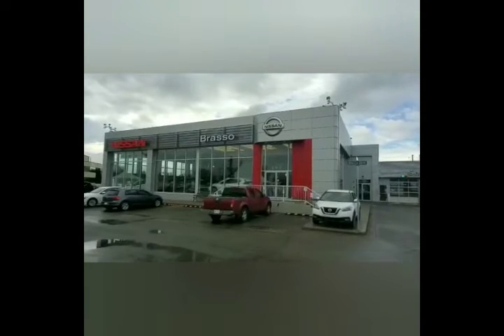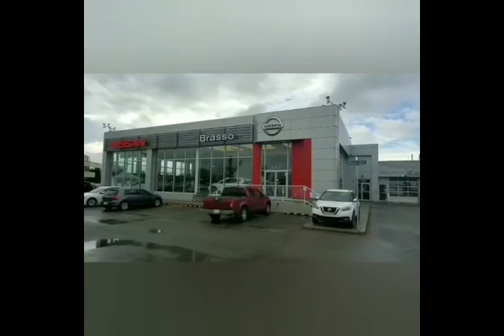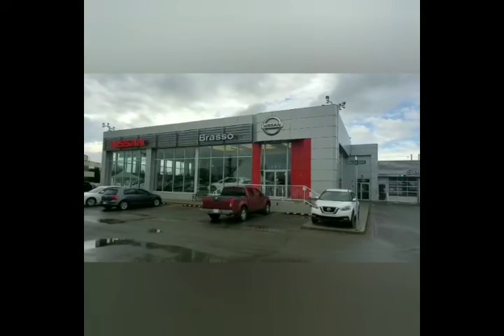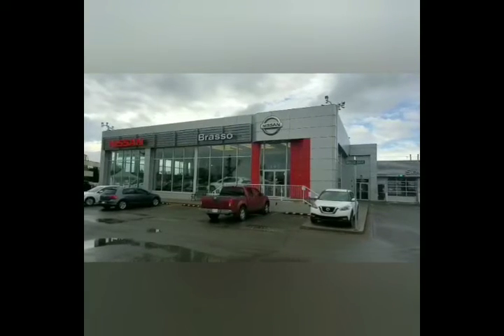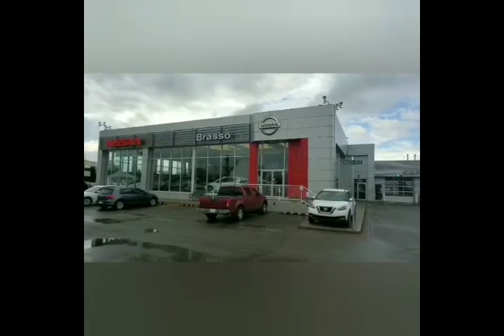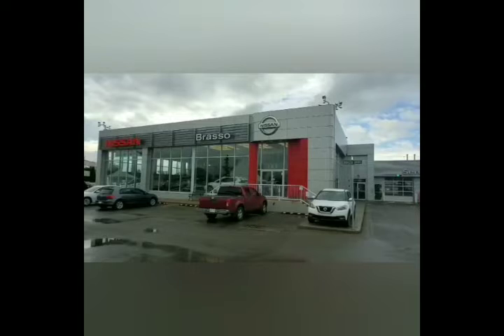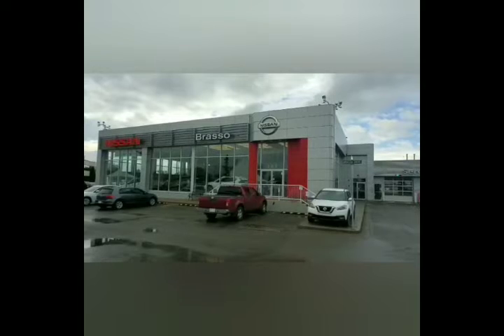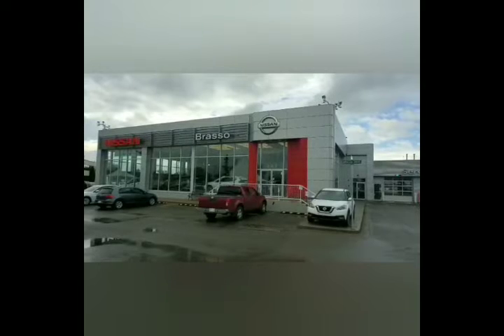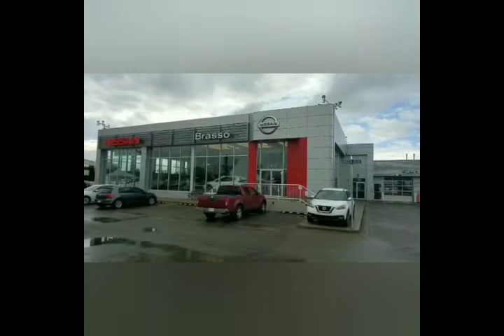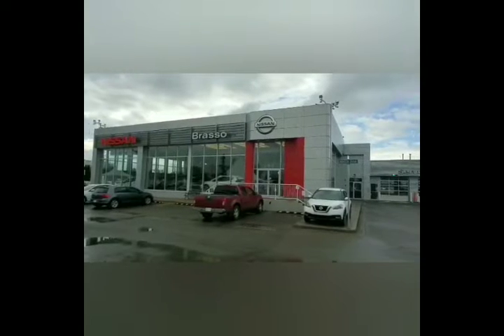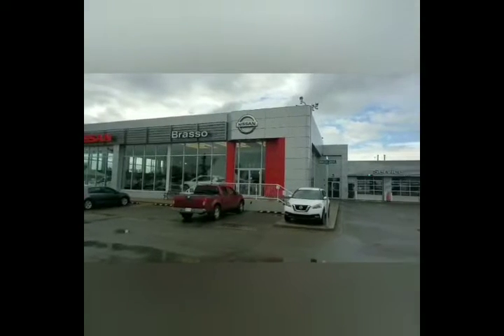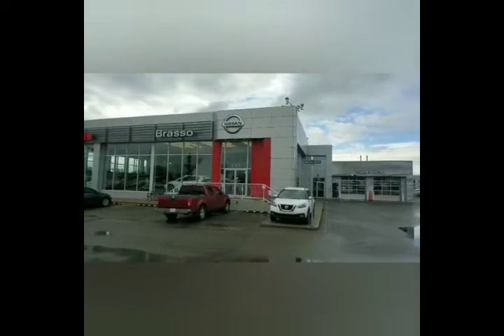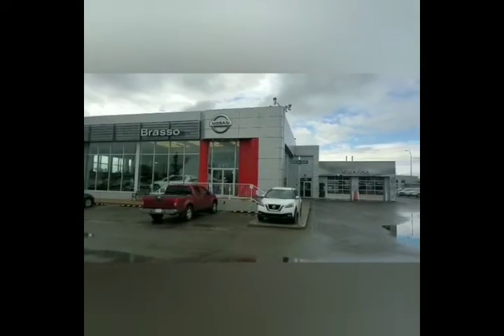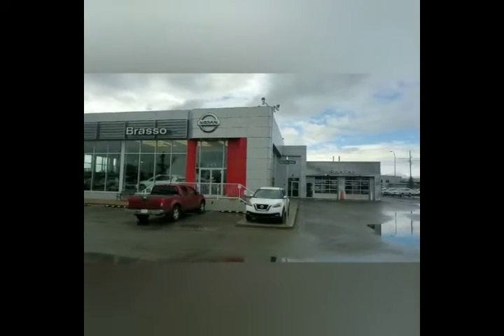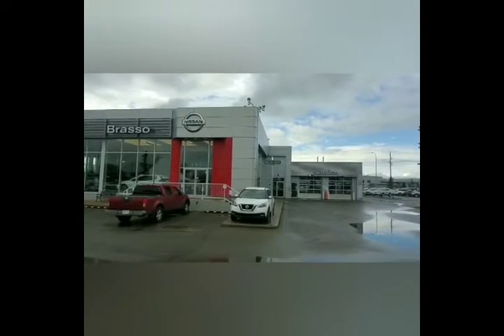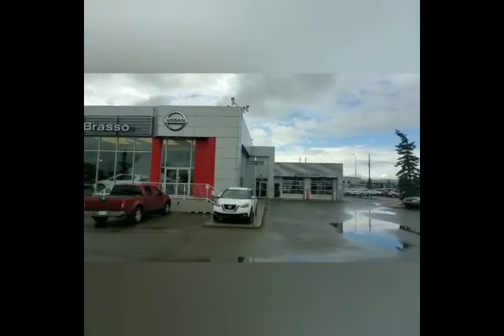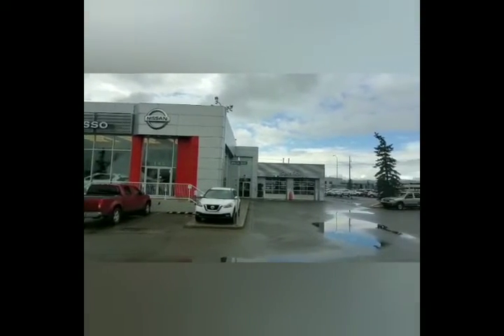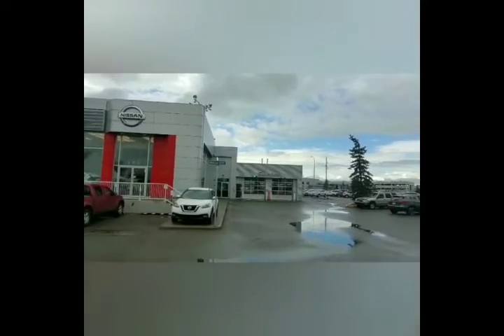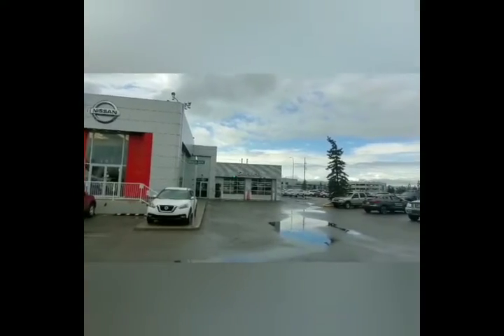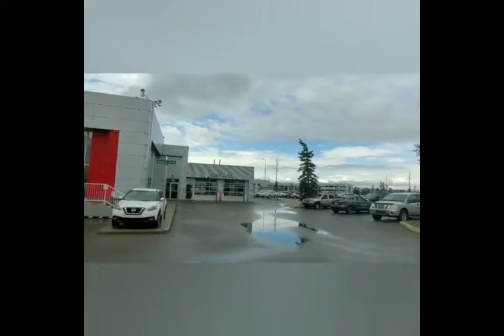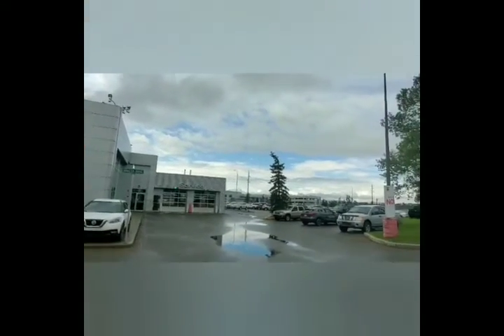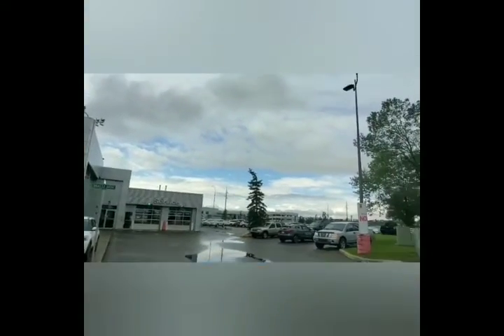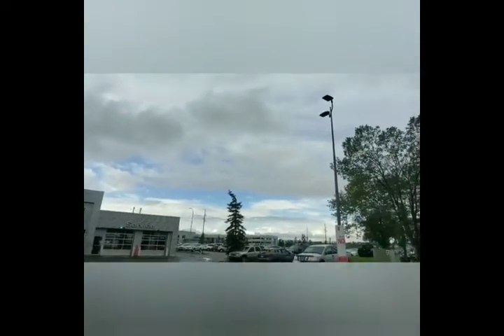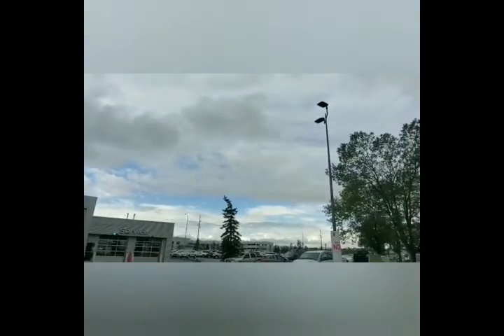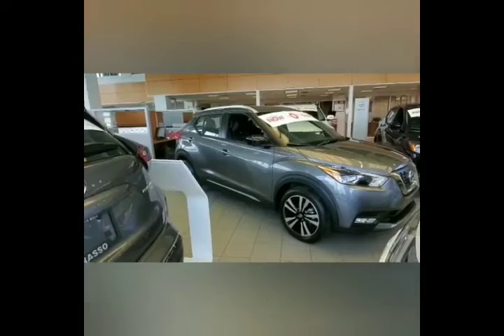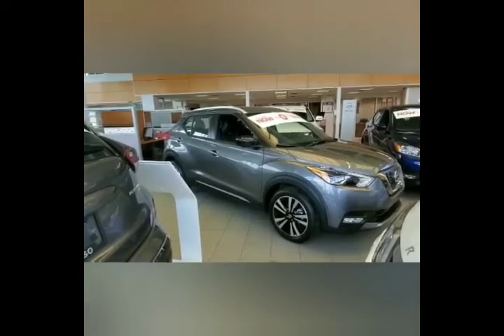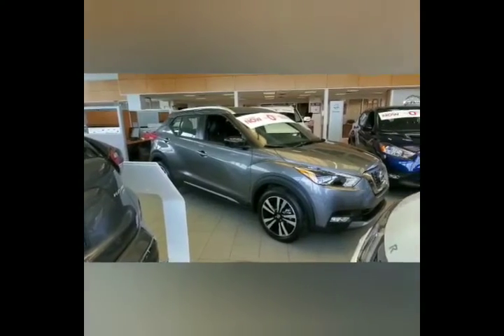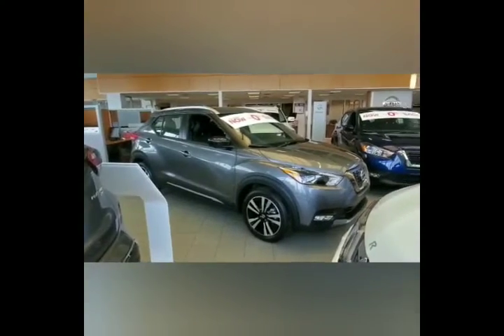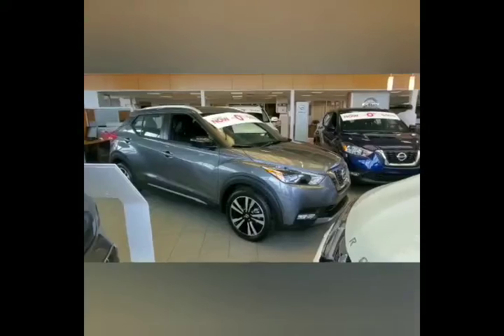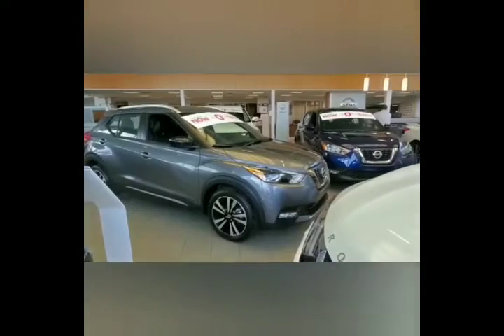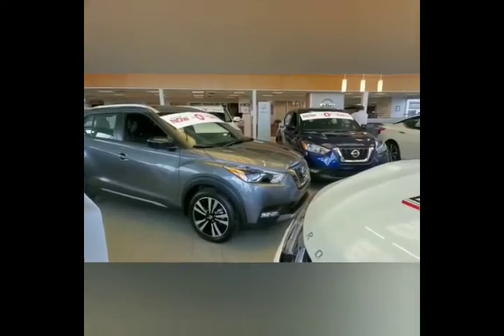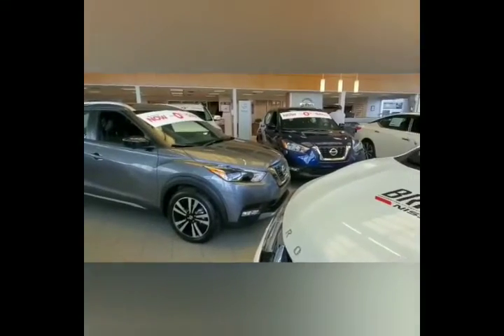We all know it's important to be informed in your vehicle decision, and it's just as important to be informed in your dealership decision. Brasso Nissan is celebrating 50 years in business. Not only are we the oldest Nissan dealership in Calgary, but we care the most about our customers.